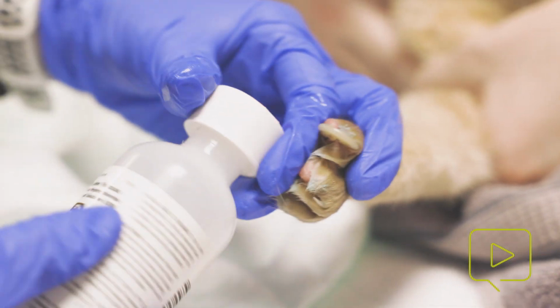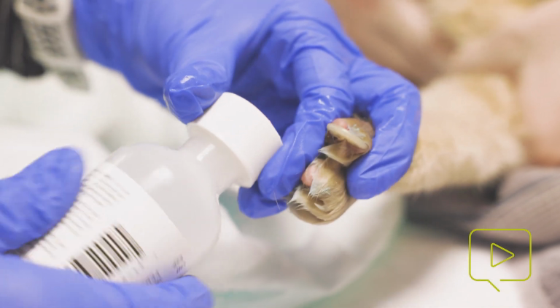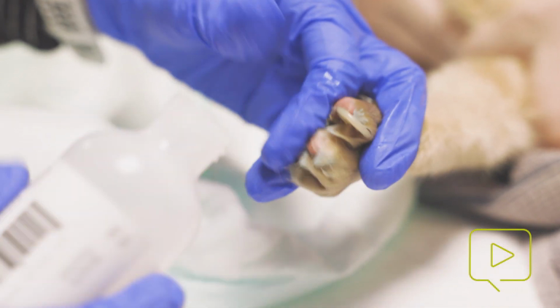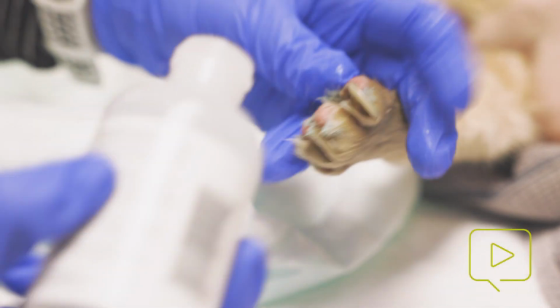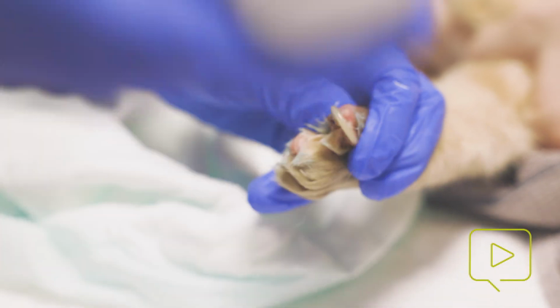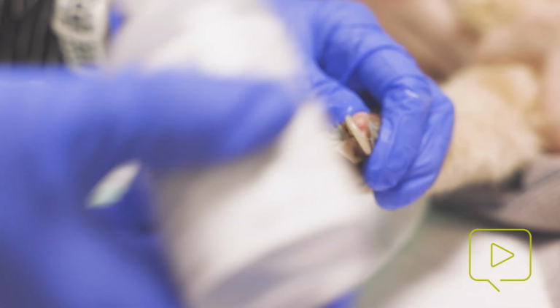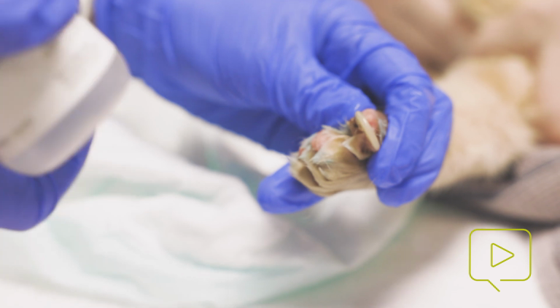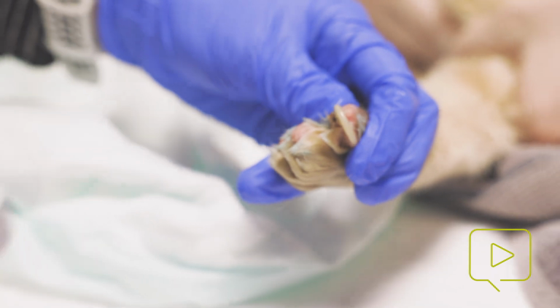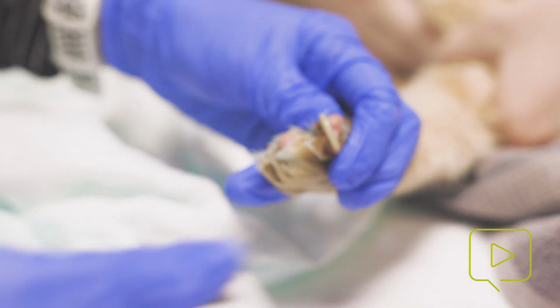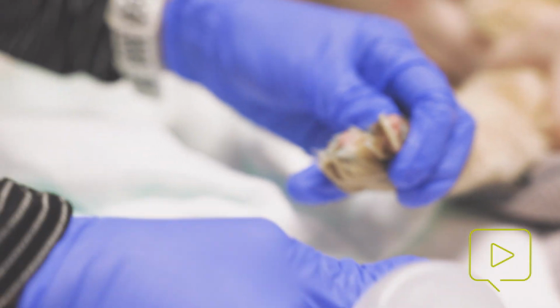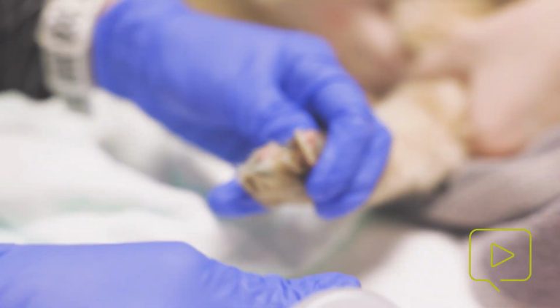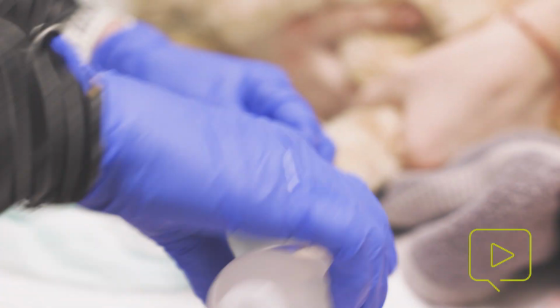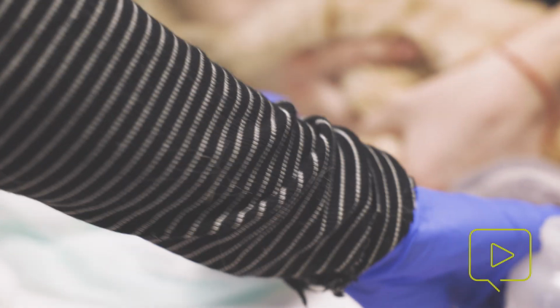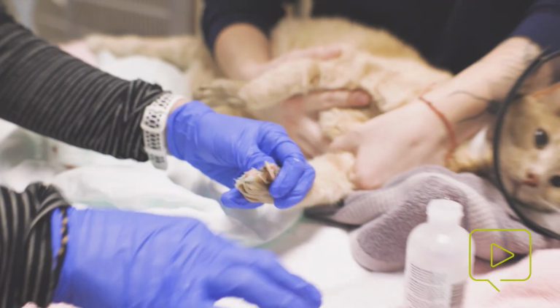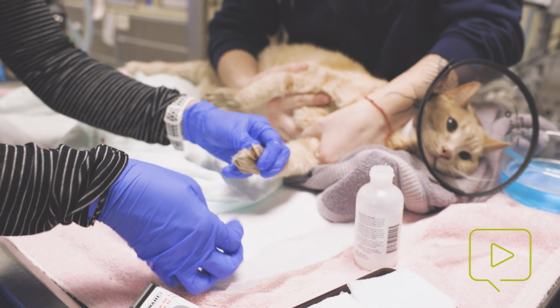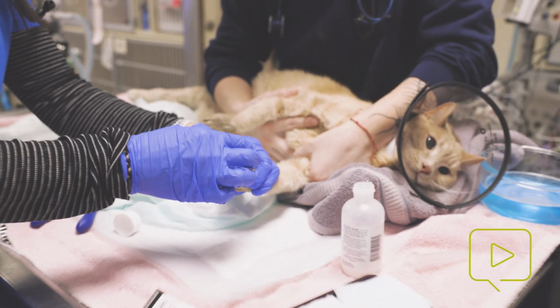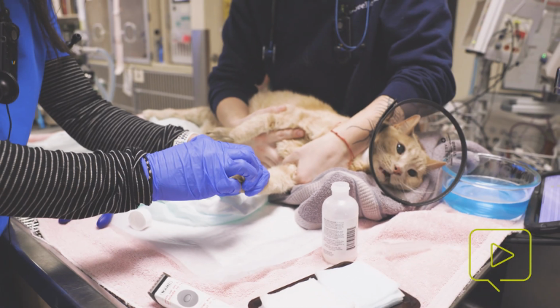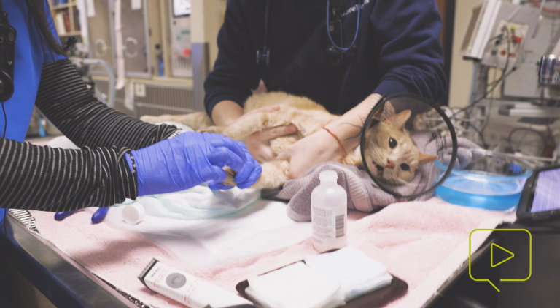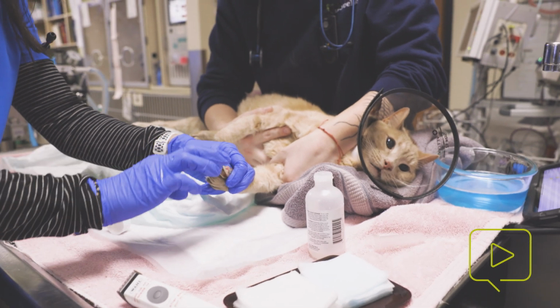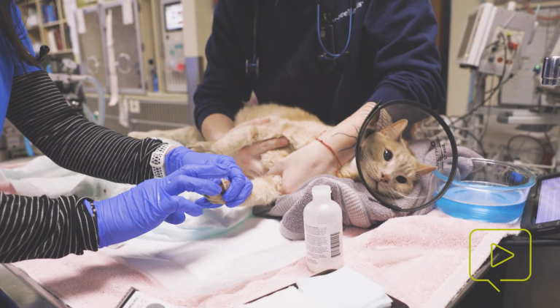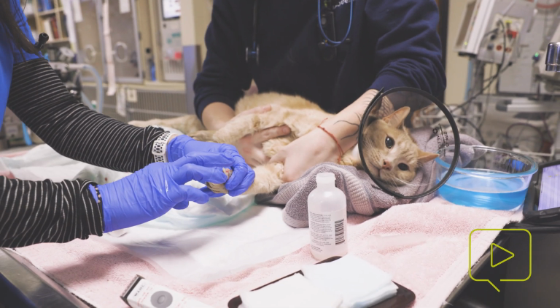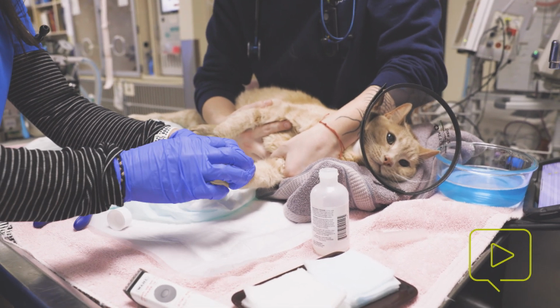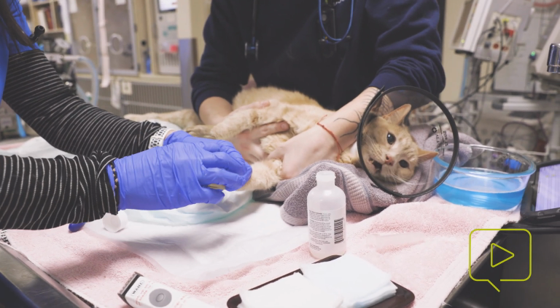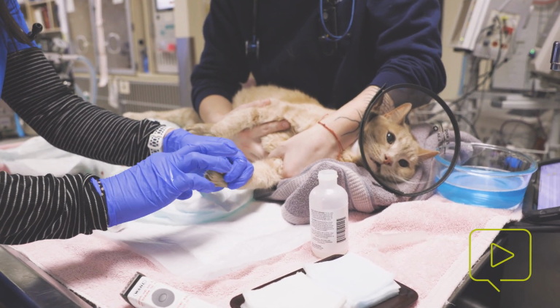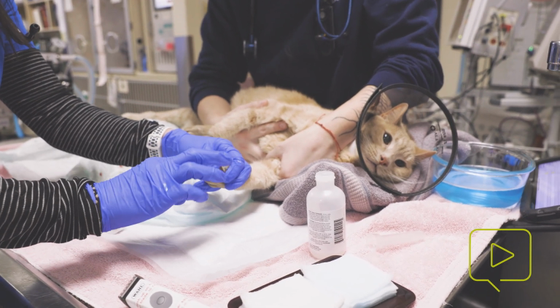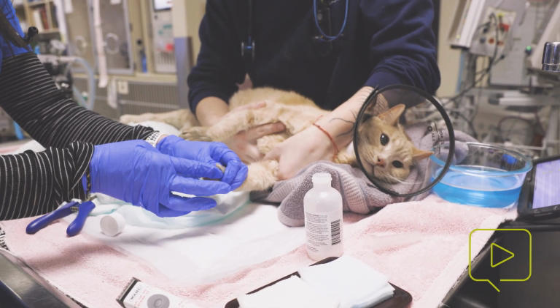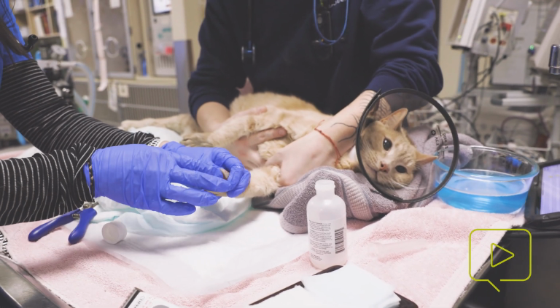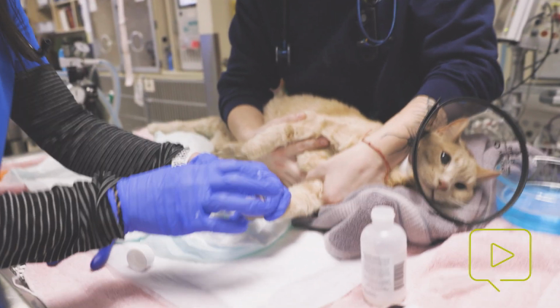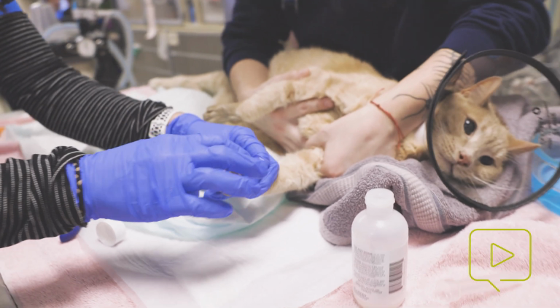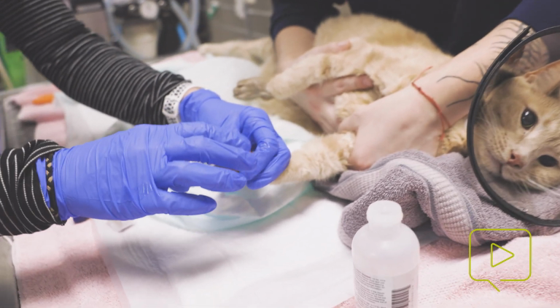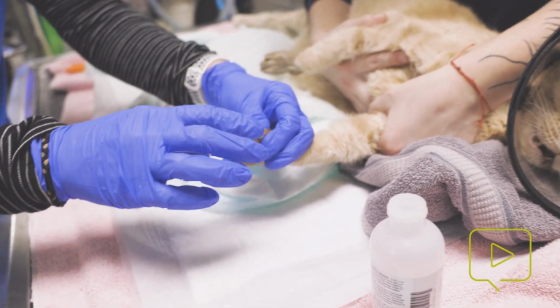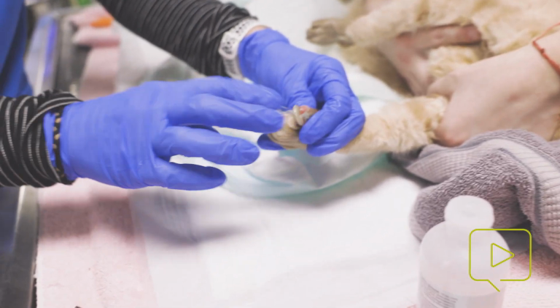Okay, so this is the lidocaine. I am just going to put a little squirt of this here — just put a little around there.